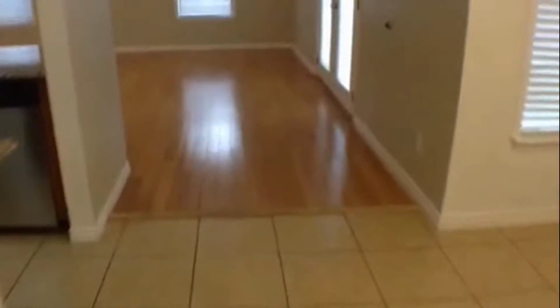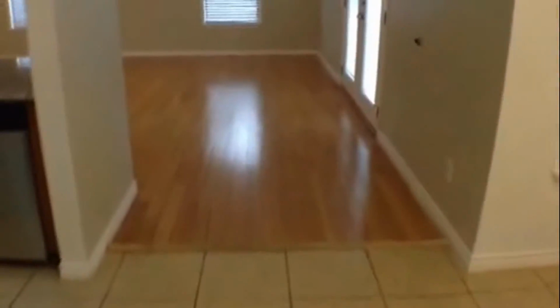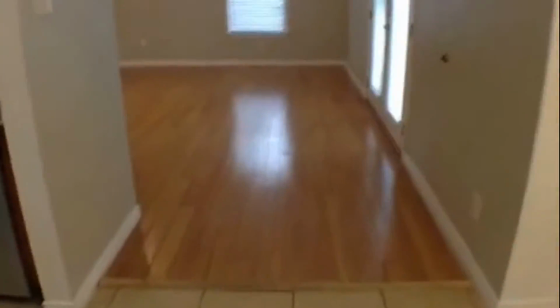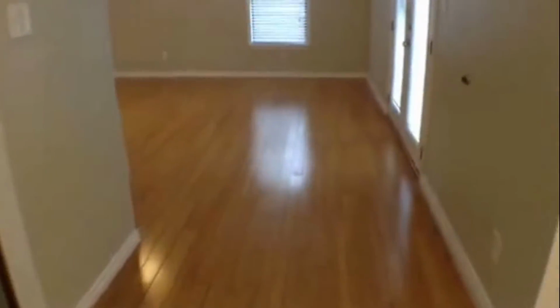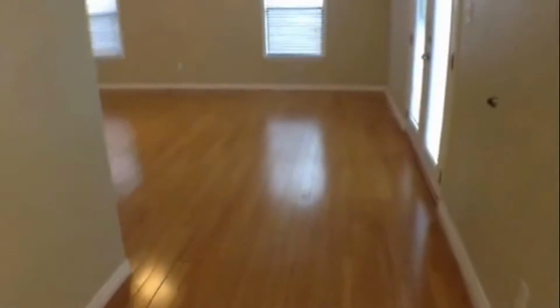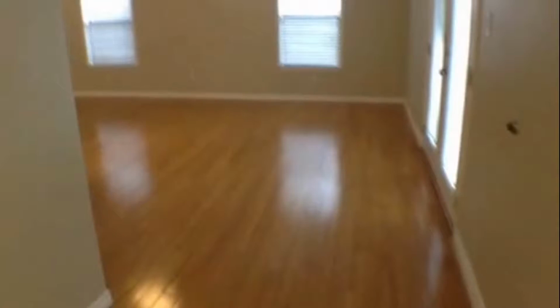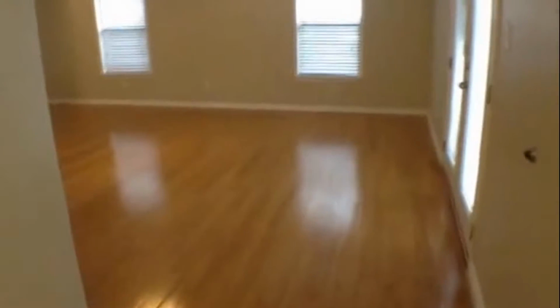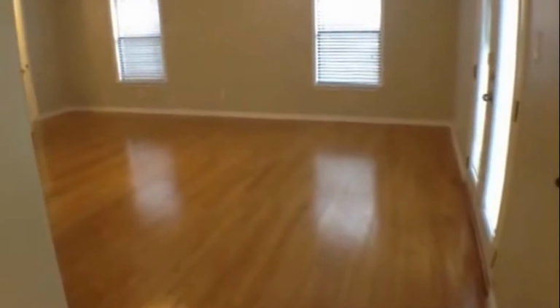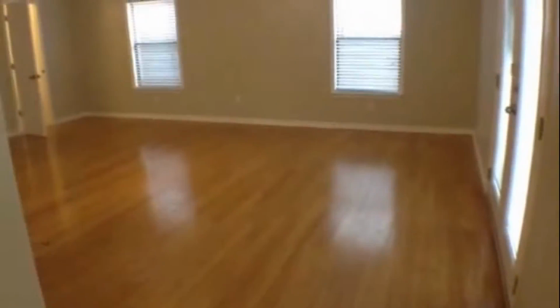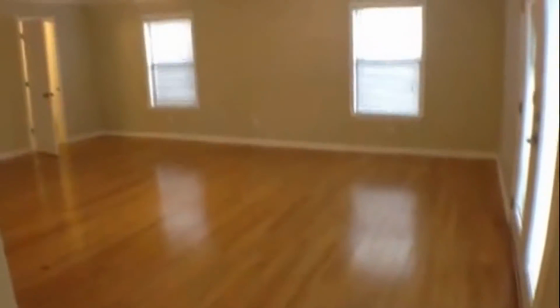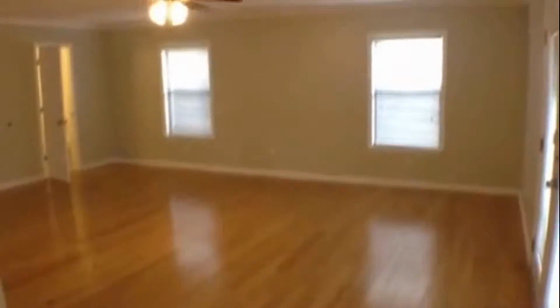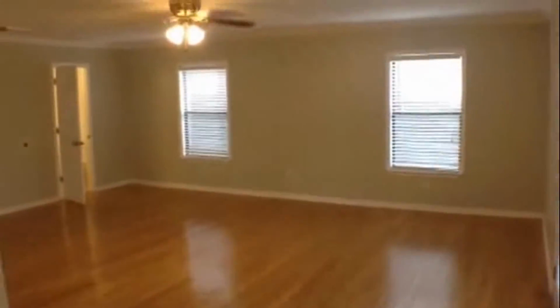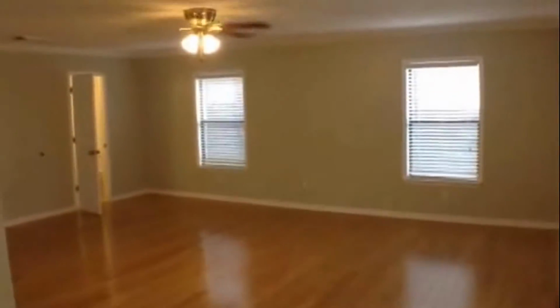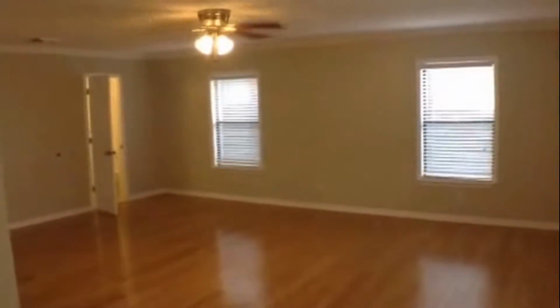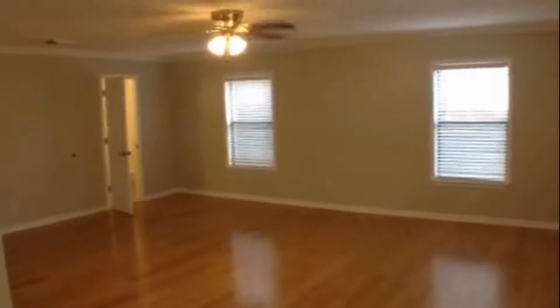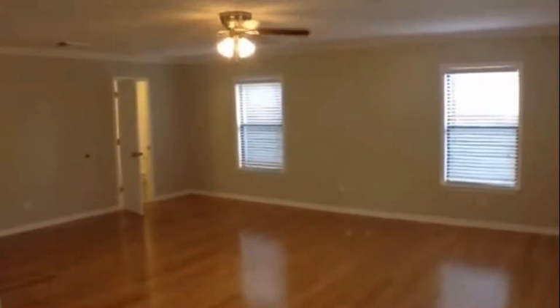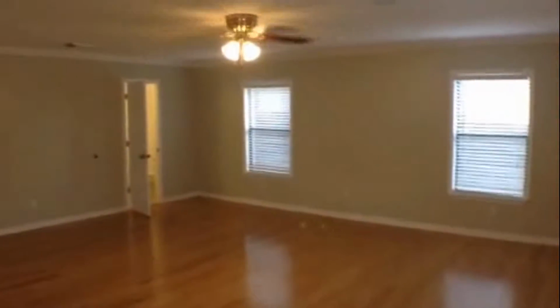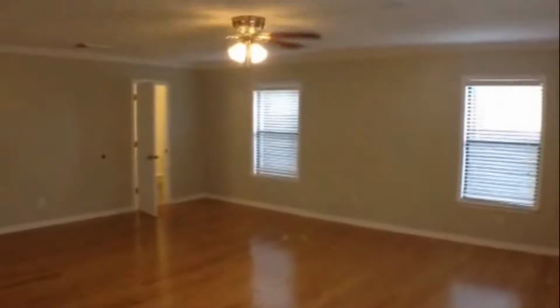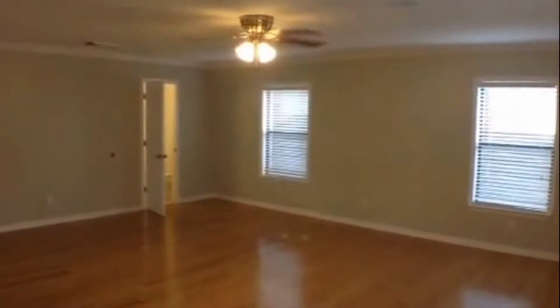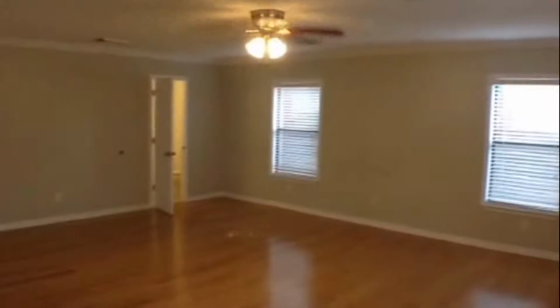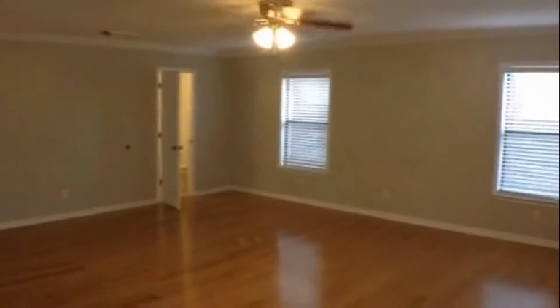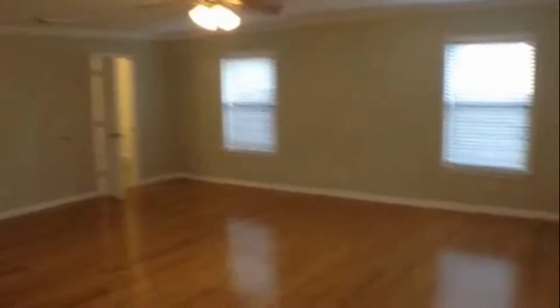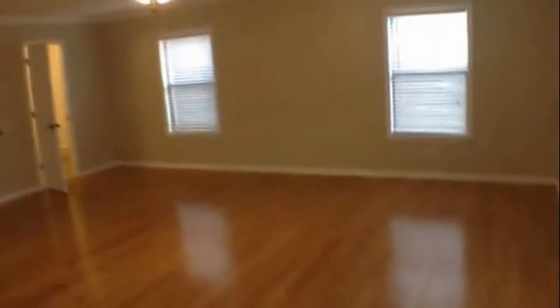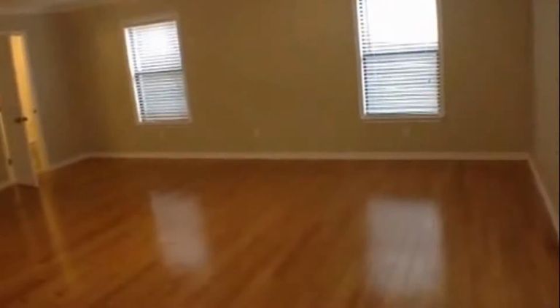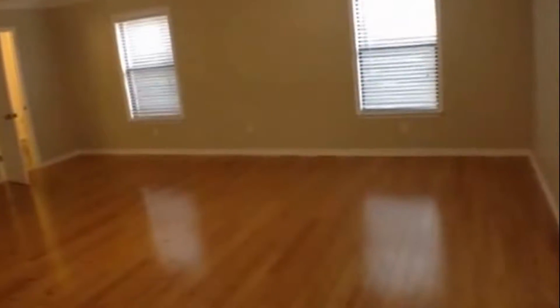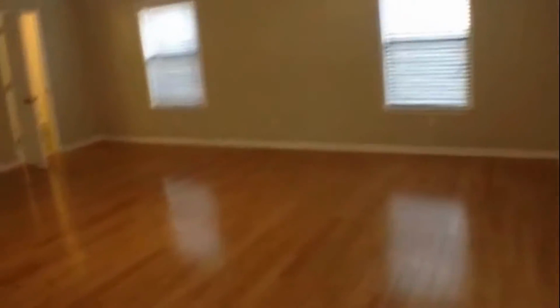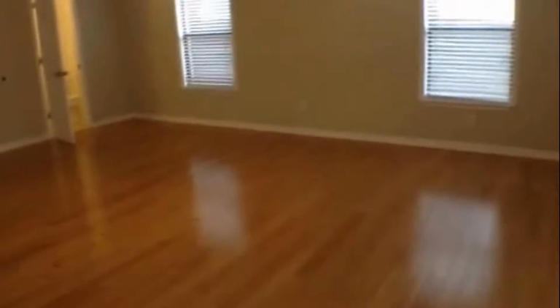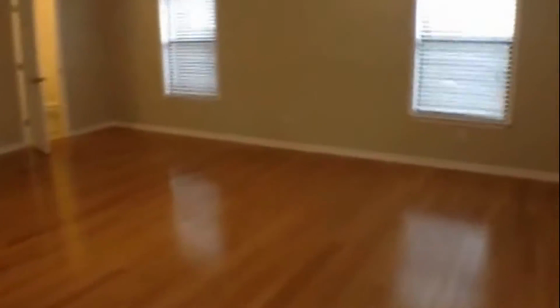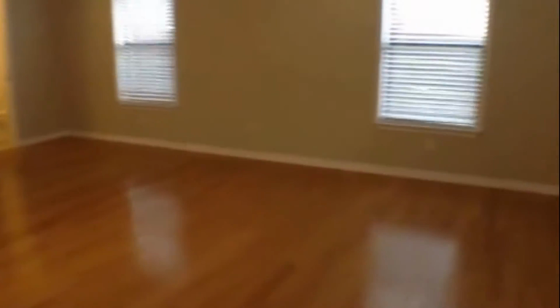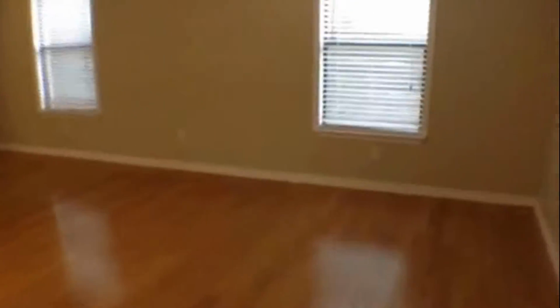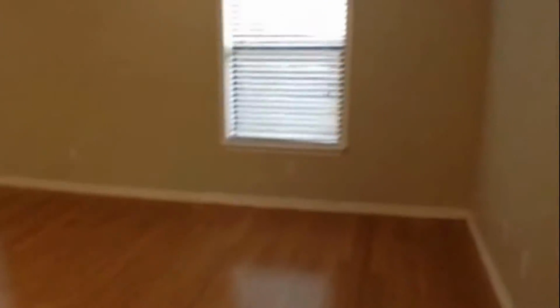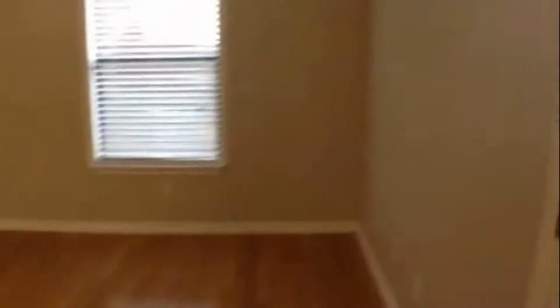The family room is quite large. It has laminate flooring, crown molding, and a ceiling fan with light fixture. It also has a half bath which we'll look at in just a moment.